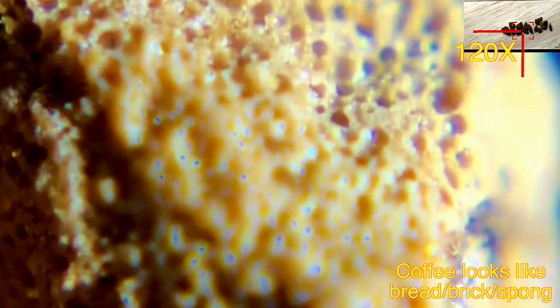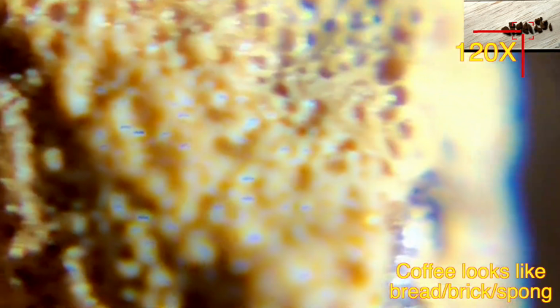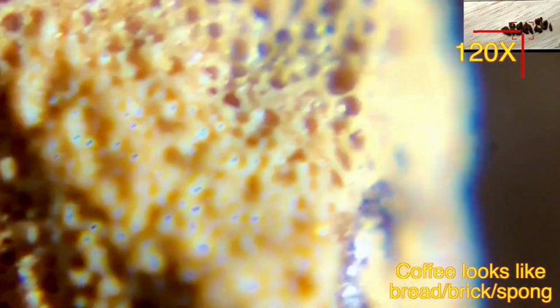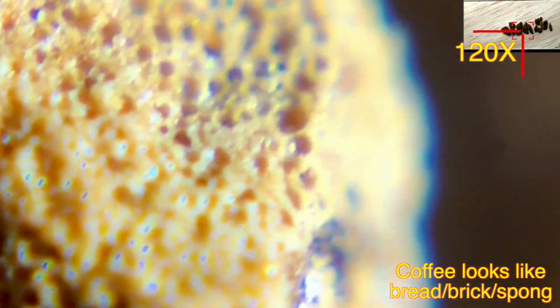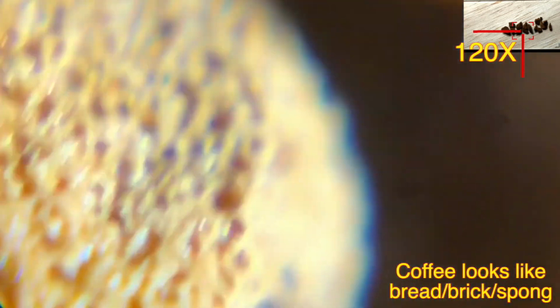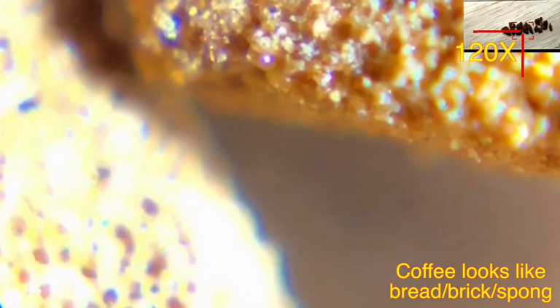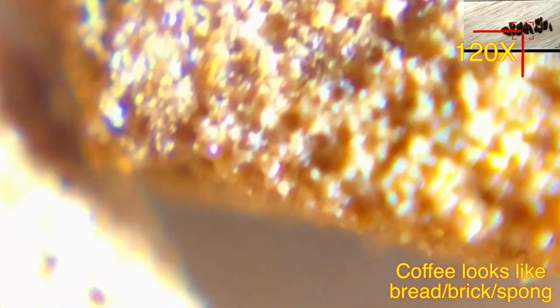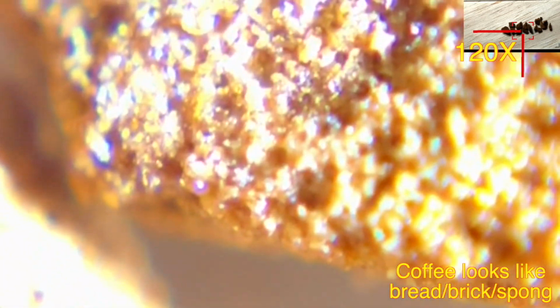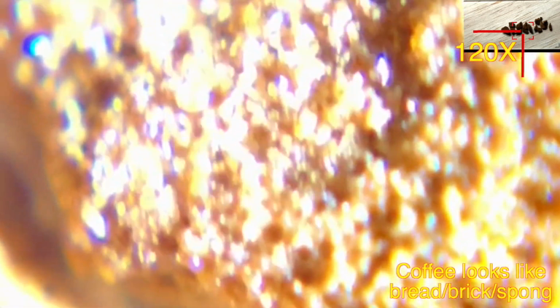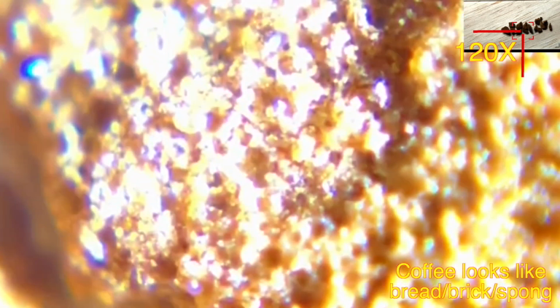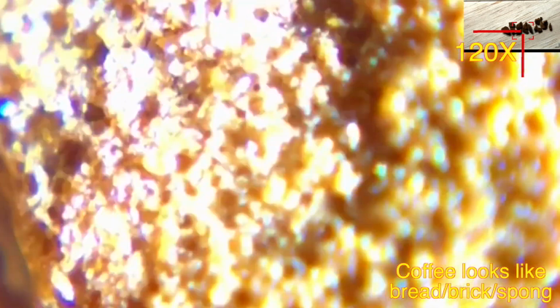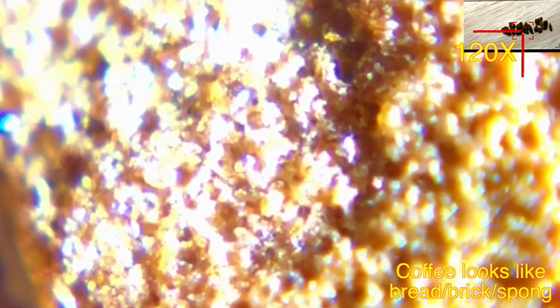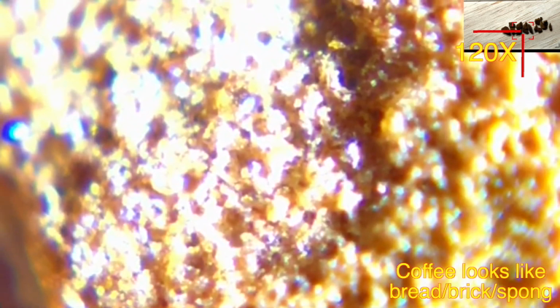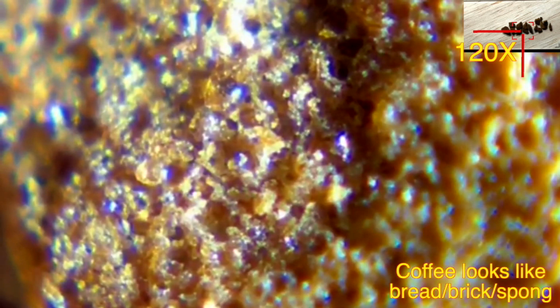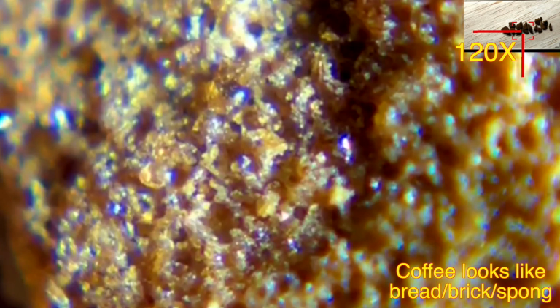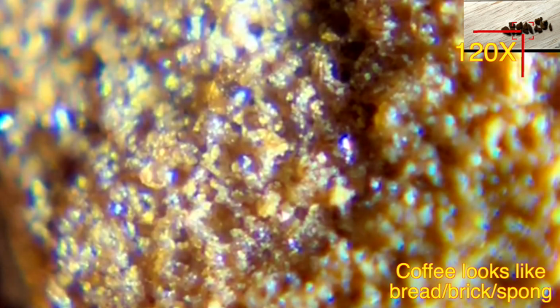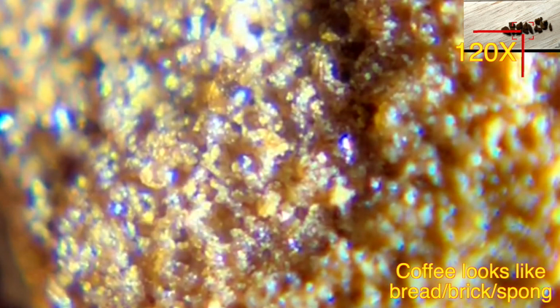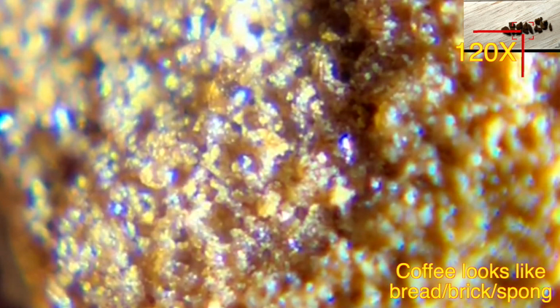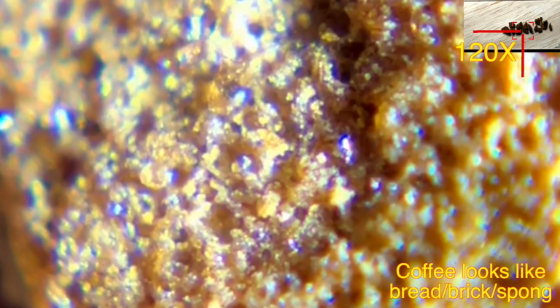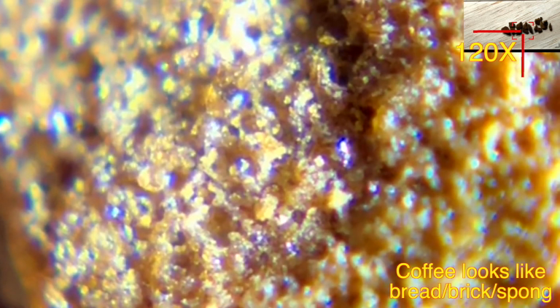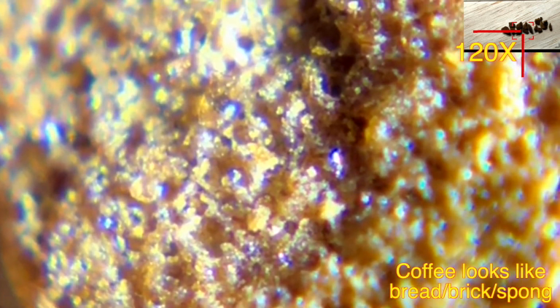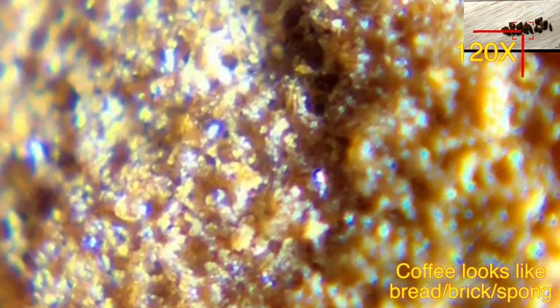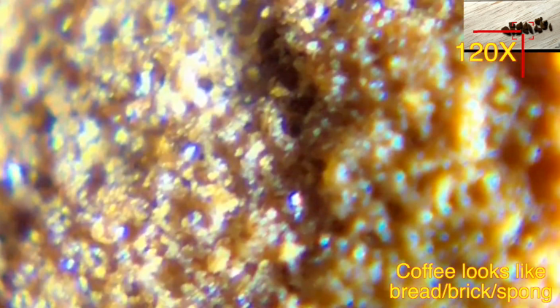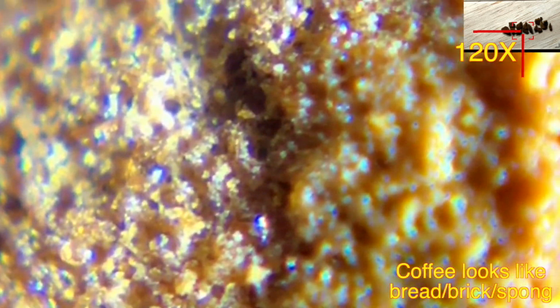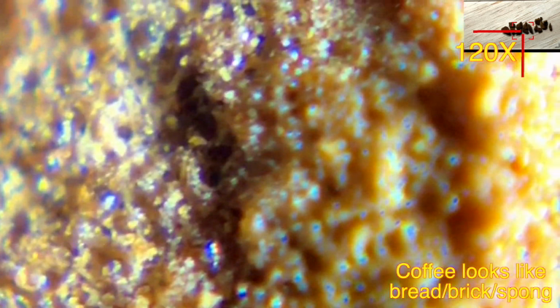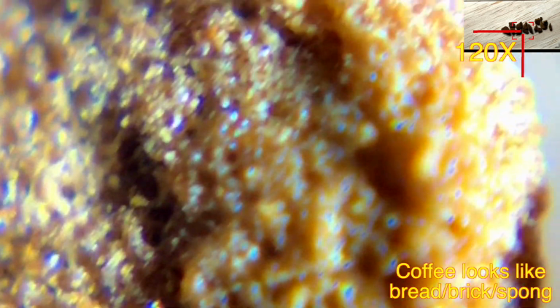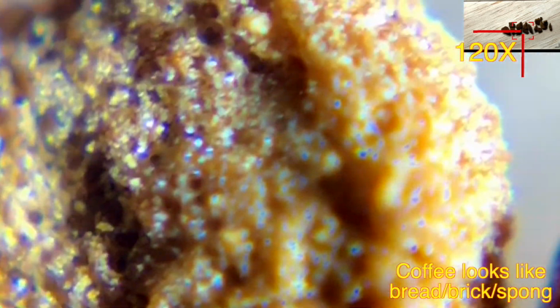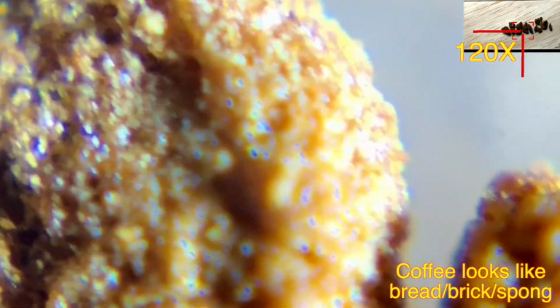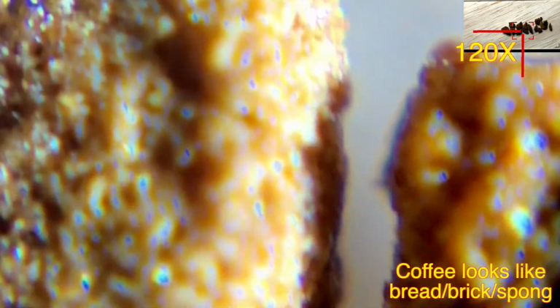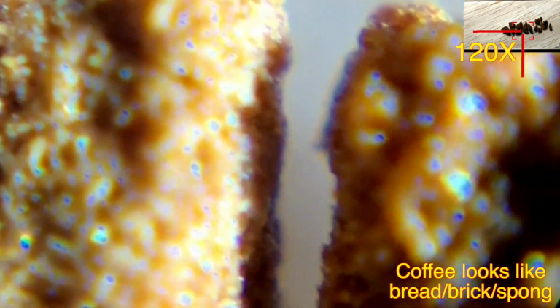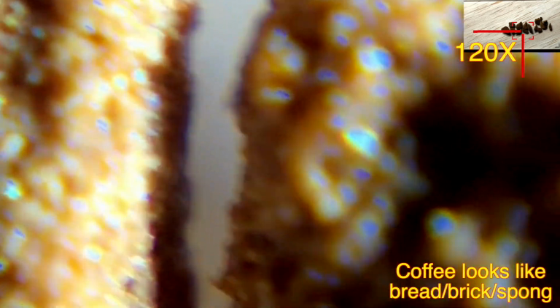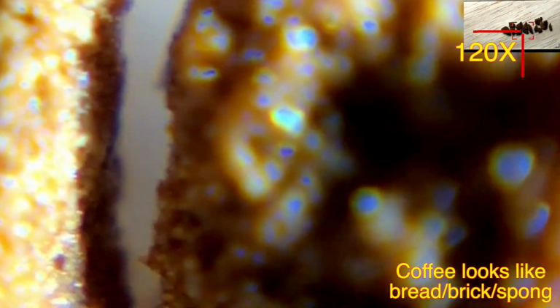Checking coffee under the microscope — it looks like a sponge, or a brick, or a bread sort of thing, having a lot of space and a lot of cavity inside it.